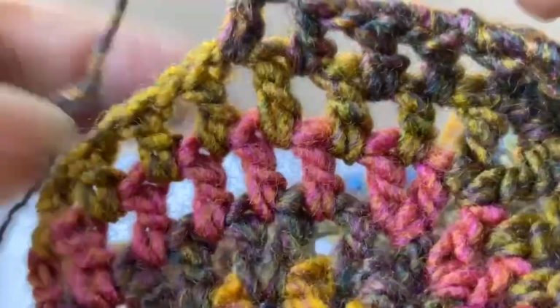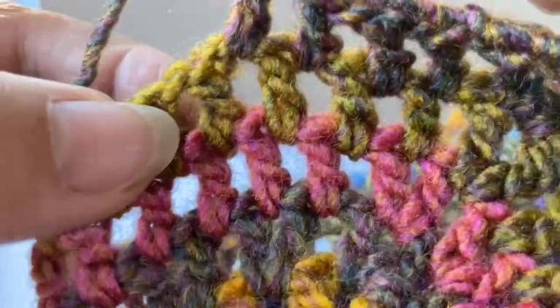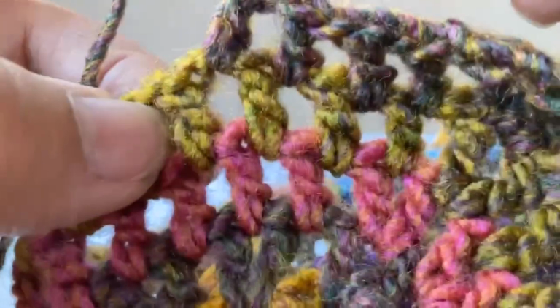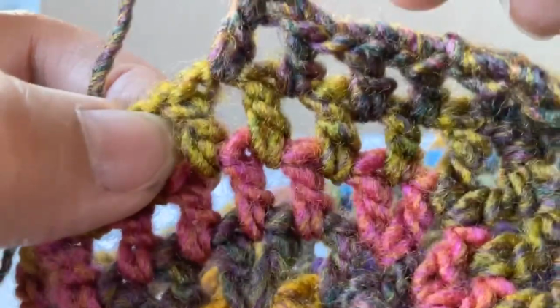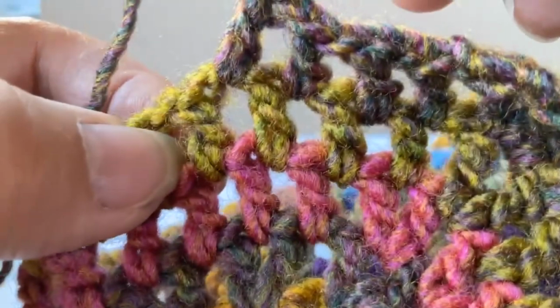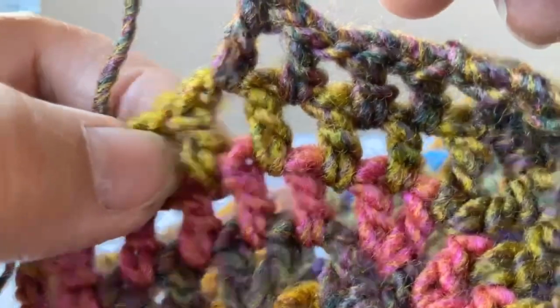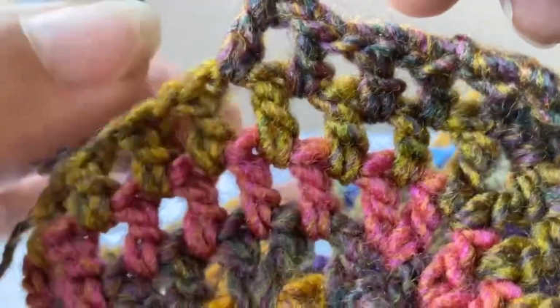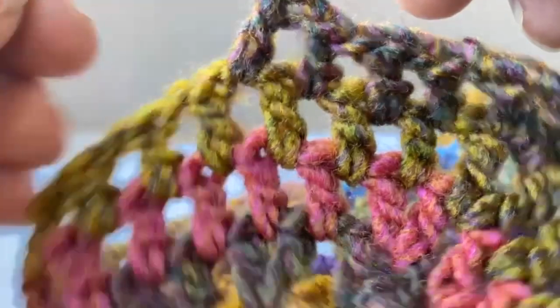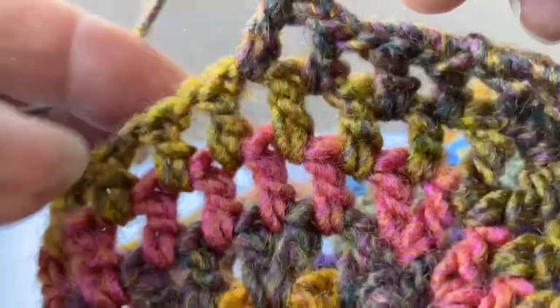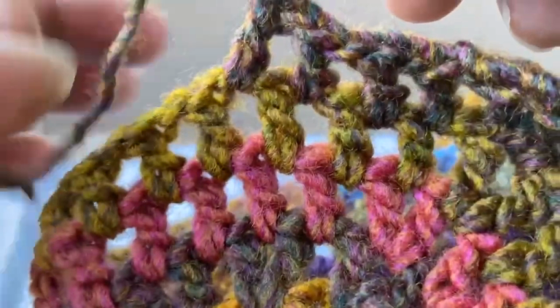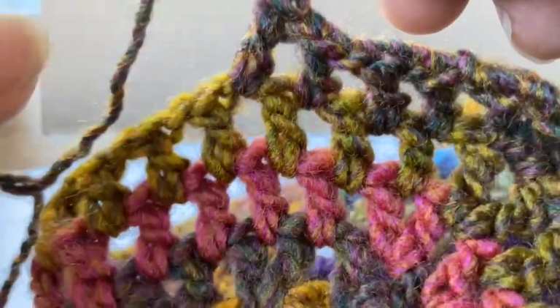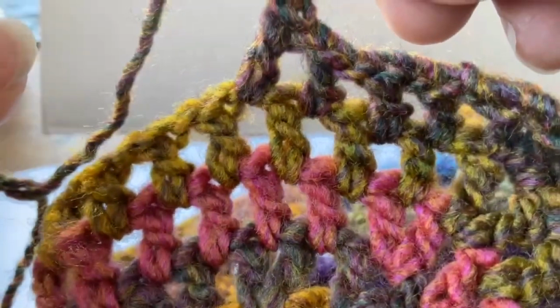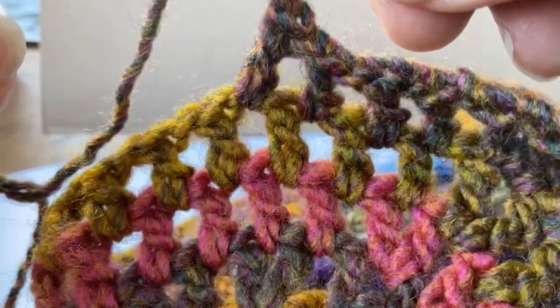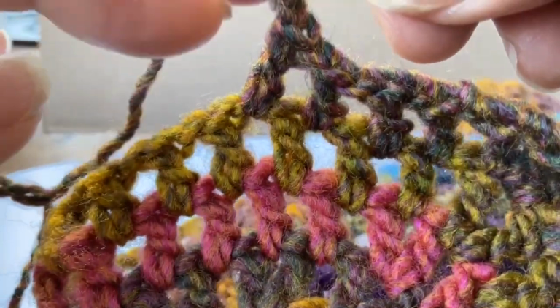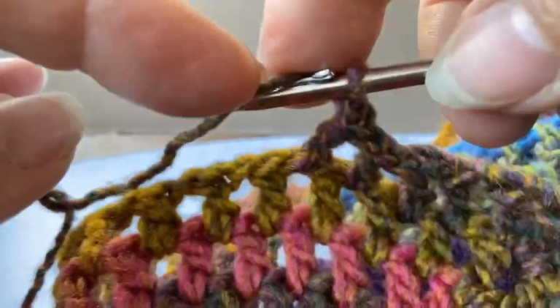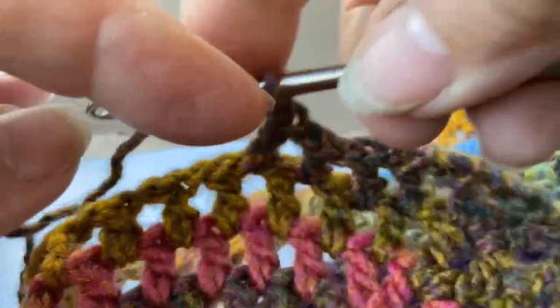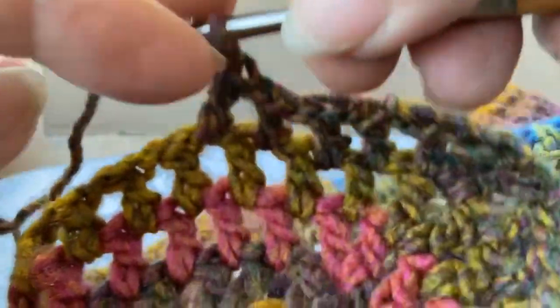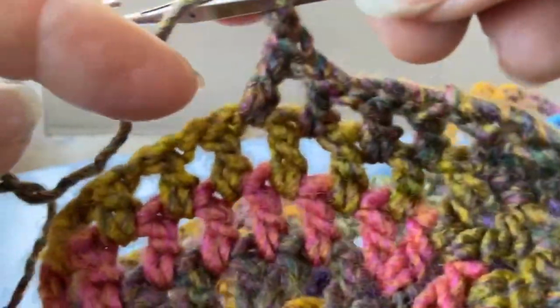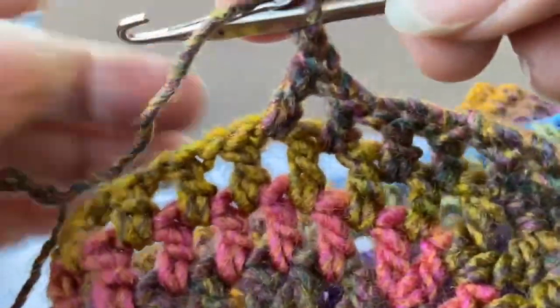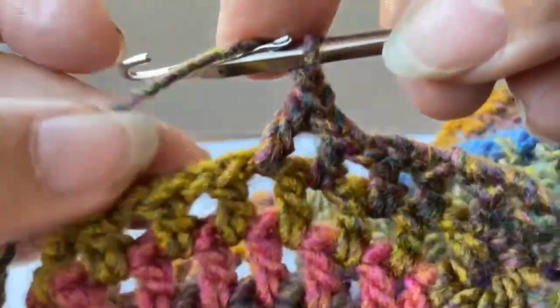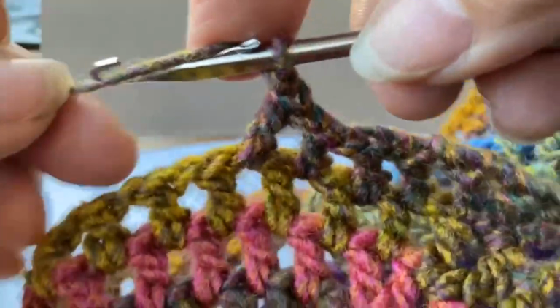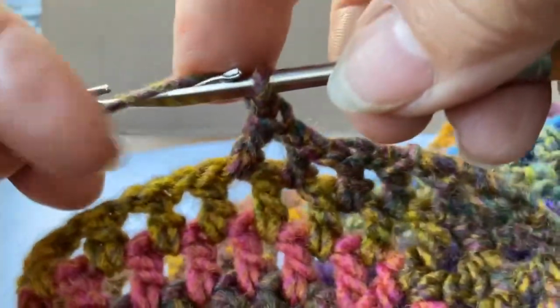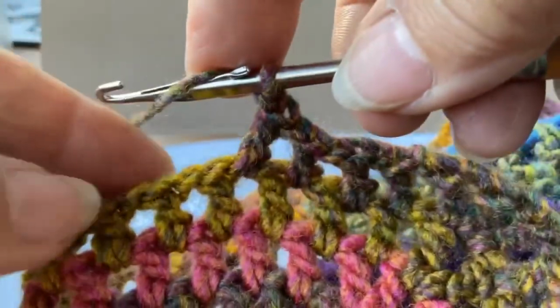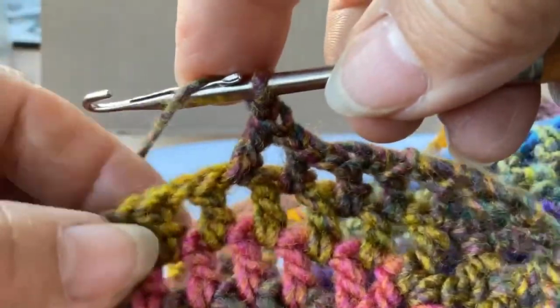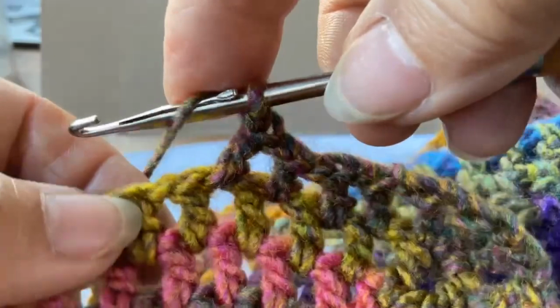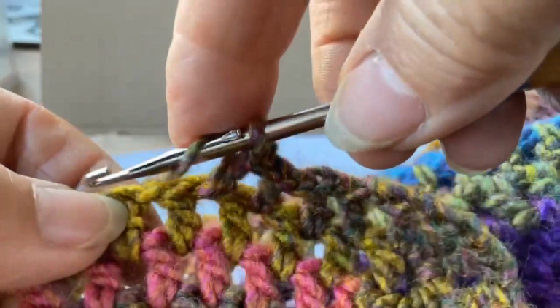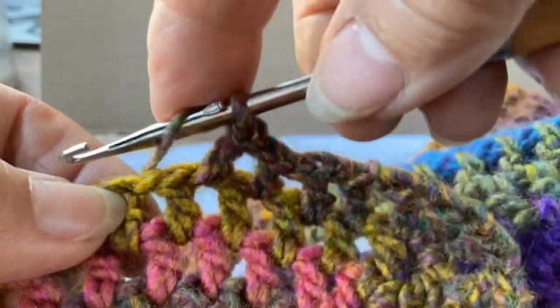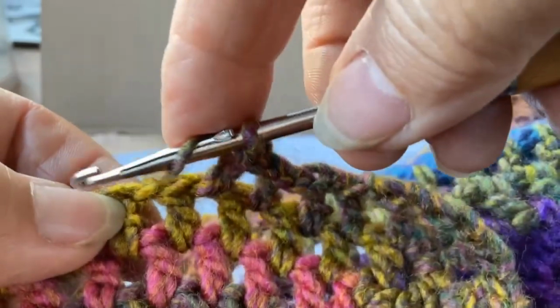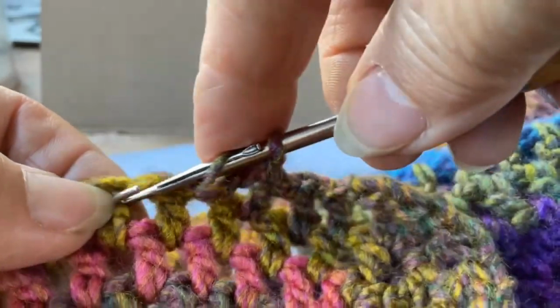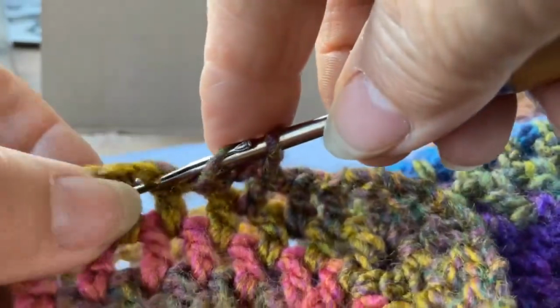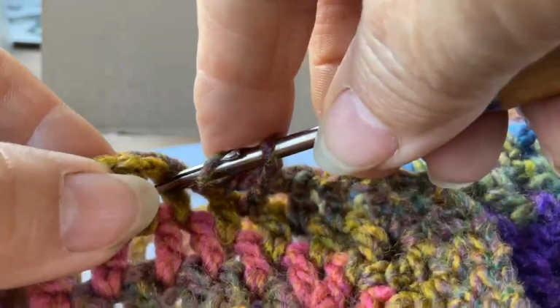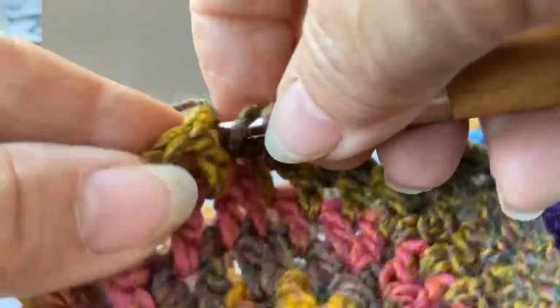I'm going to go into this next hole — yarn over first — hook in.